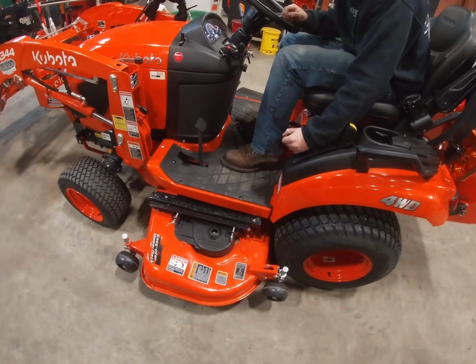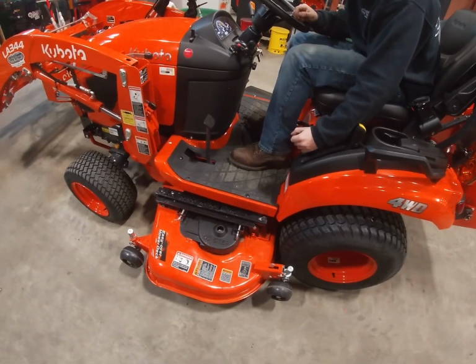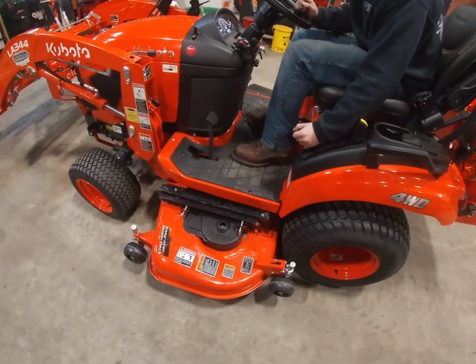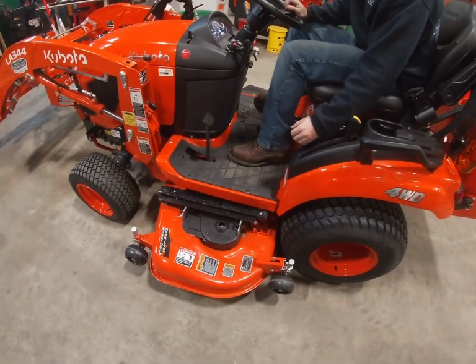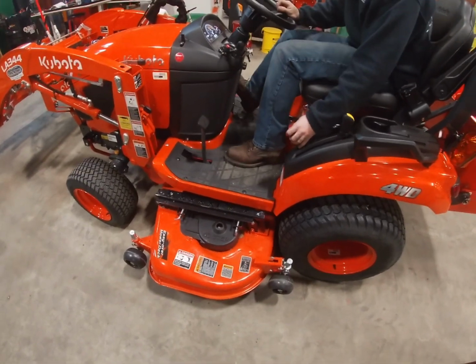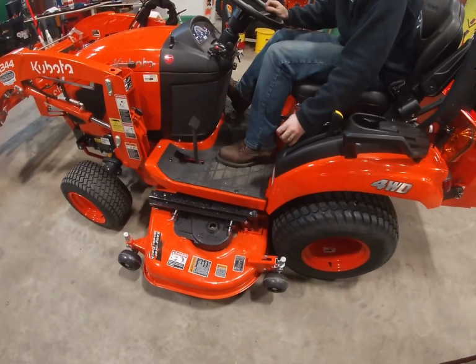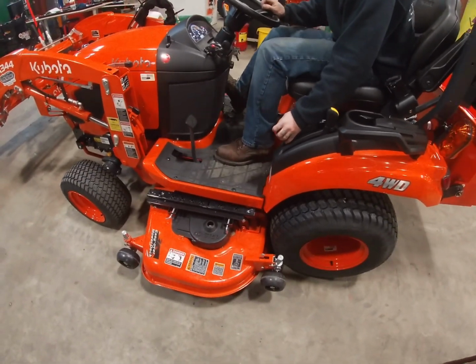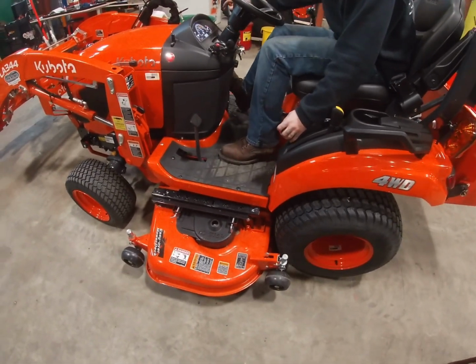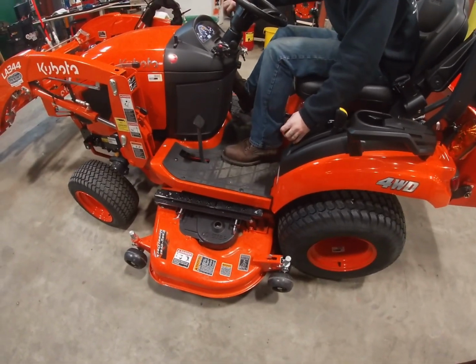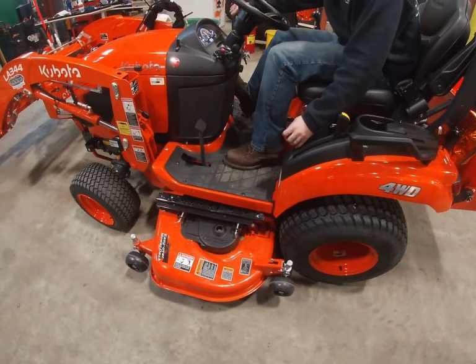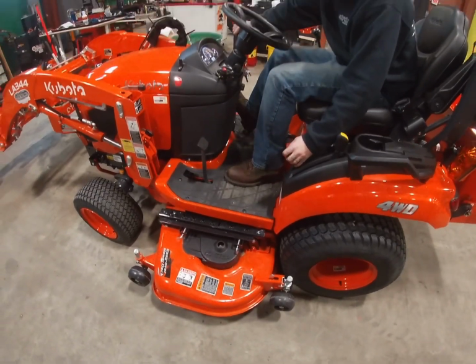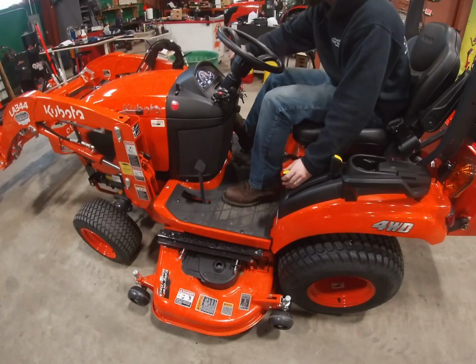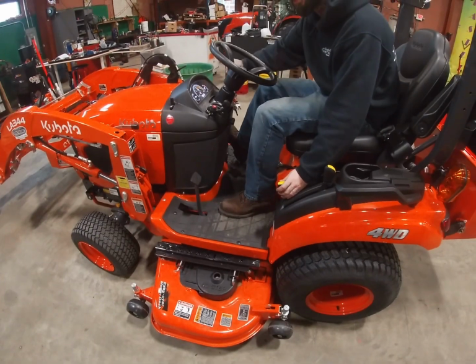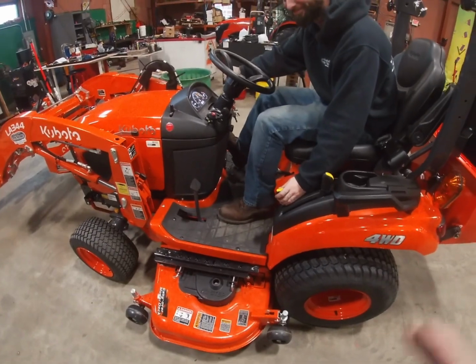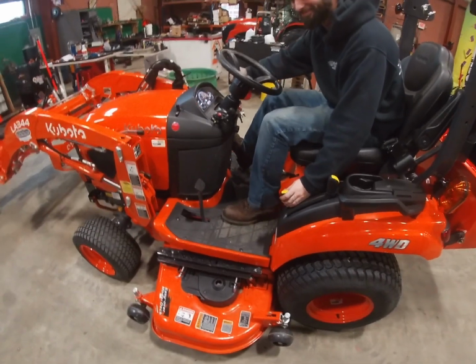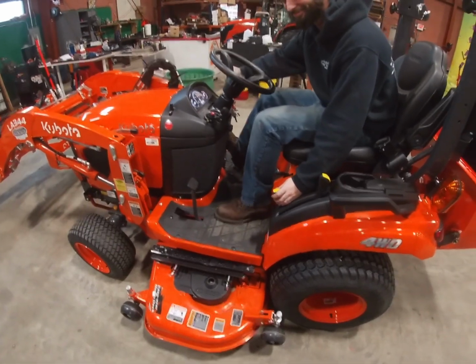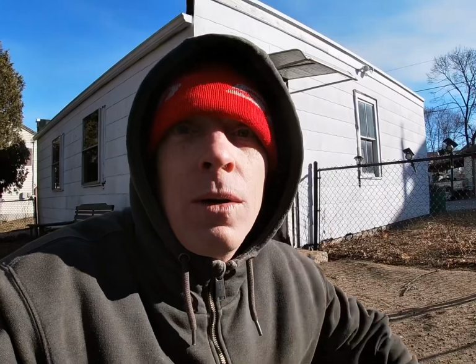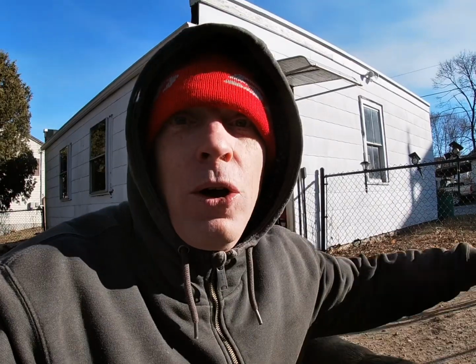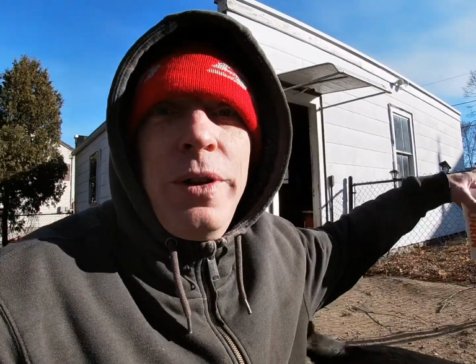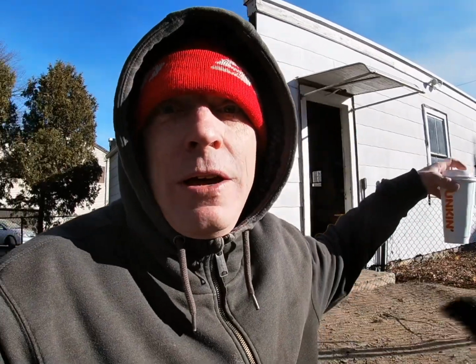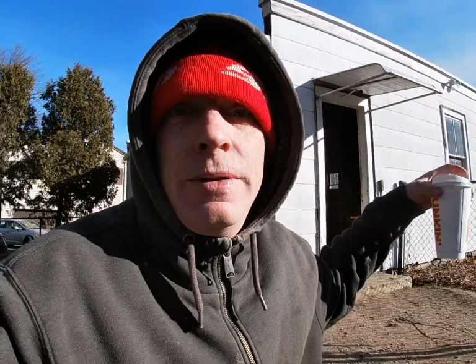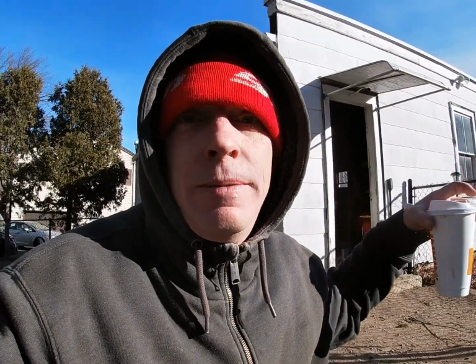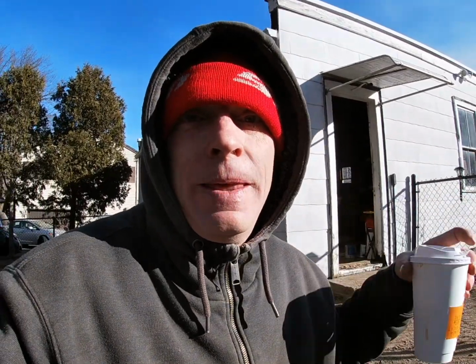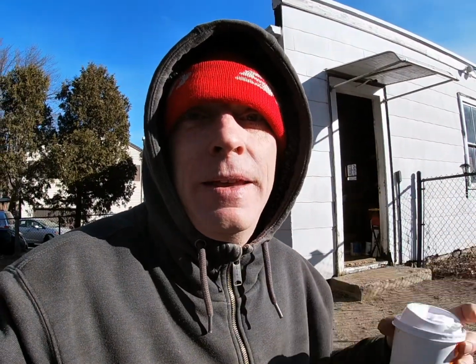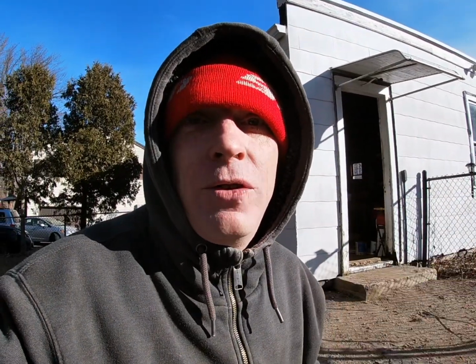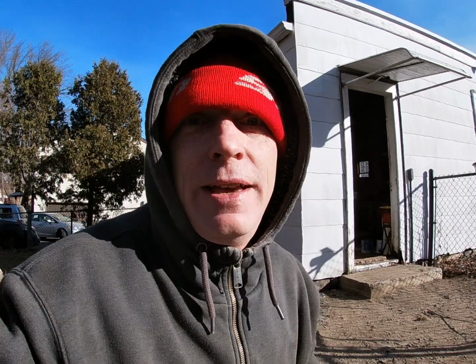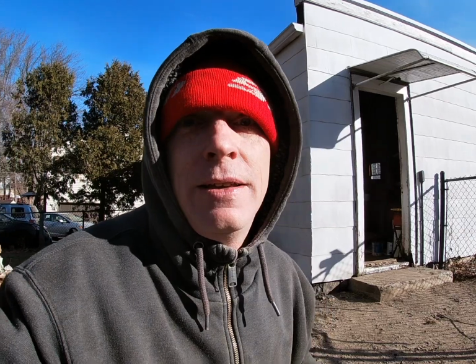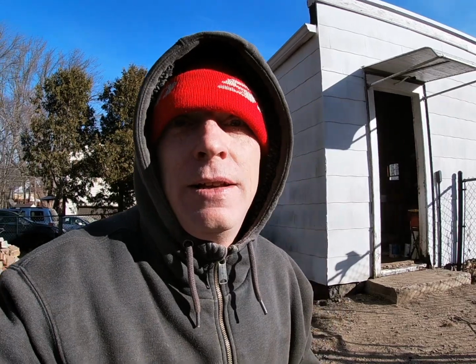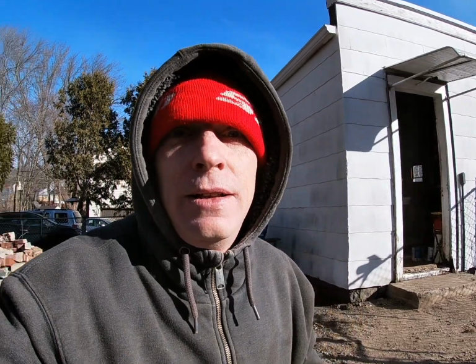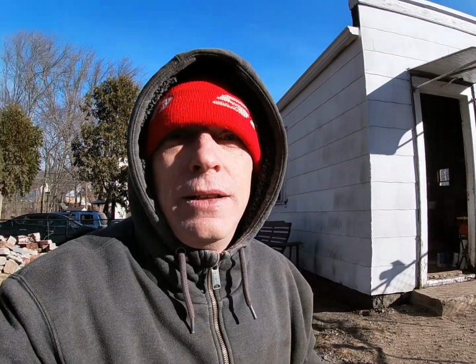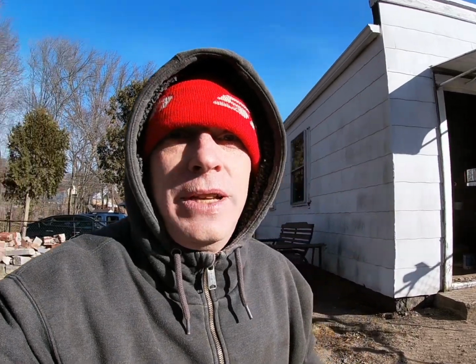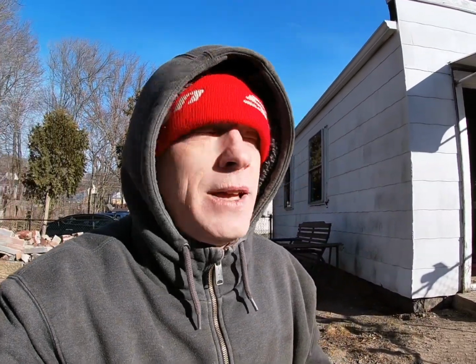Rev it up with your pedals. Well, I hope you enjoyed the video. Have a great day and we'll see you next time.